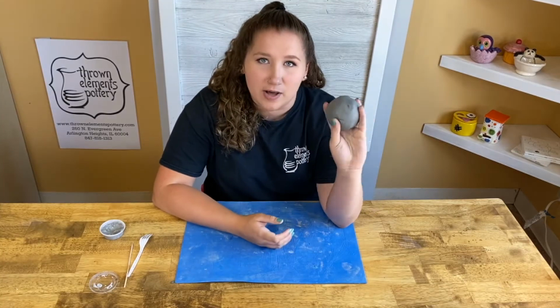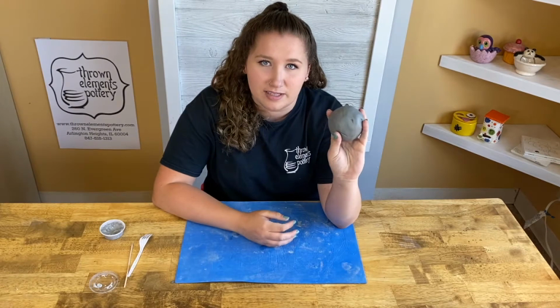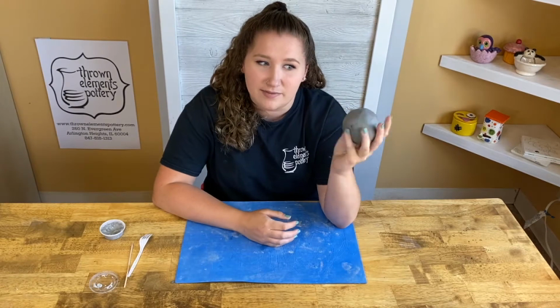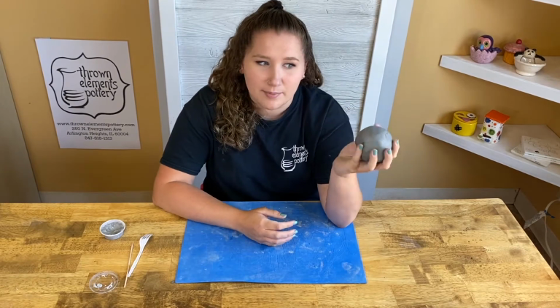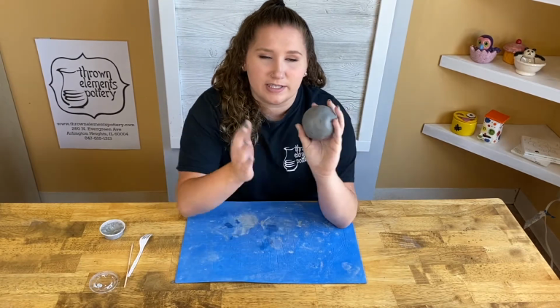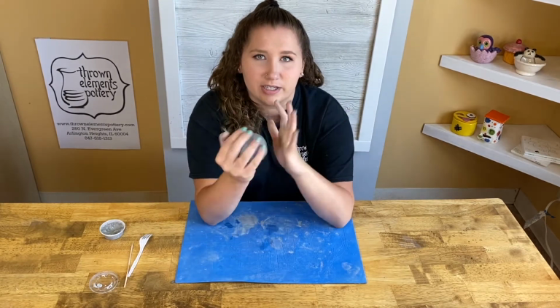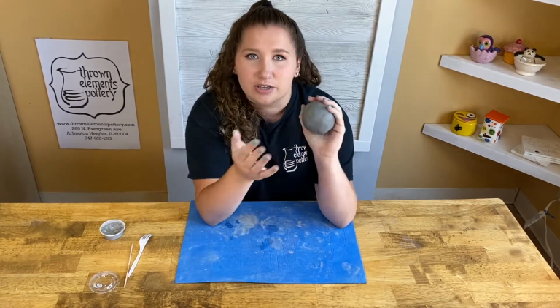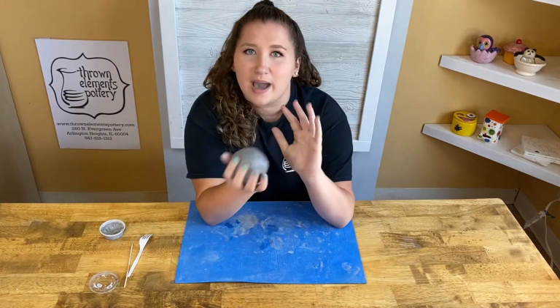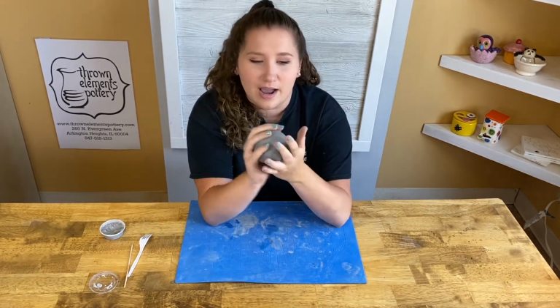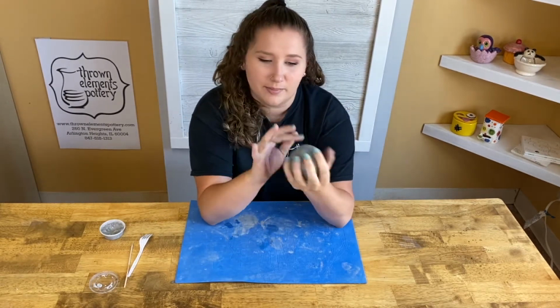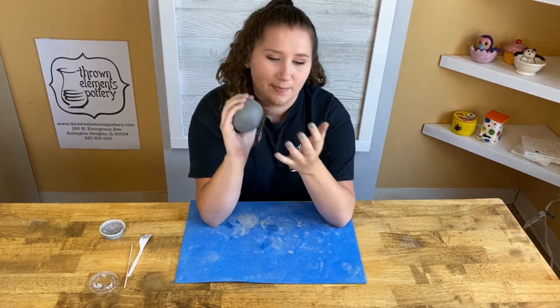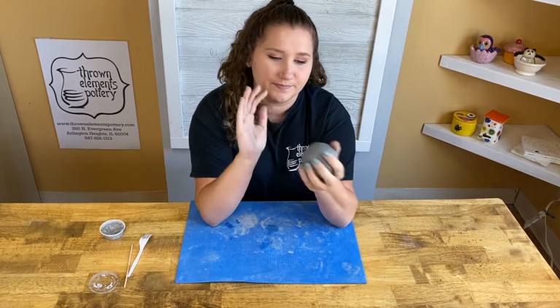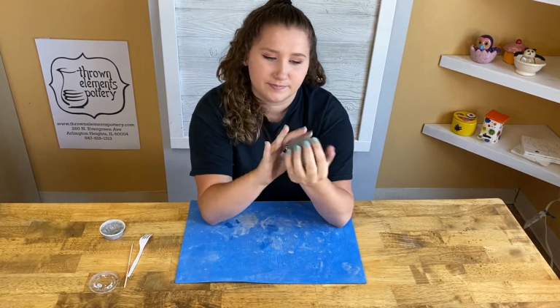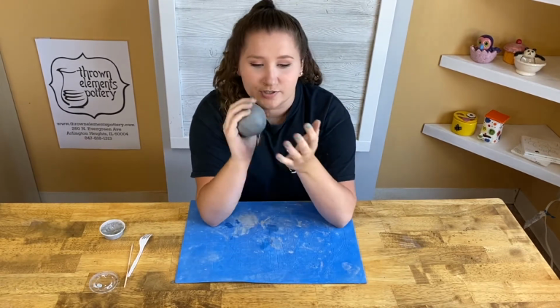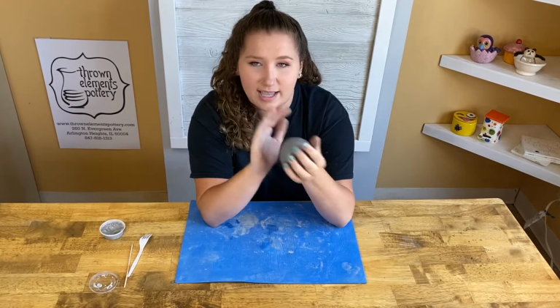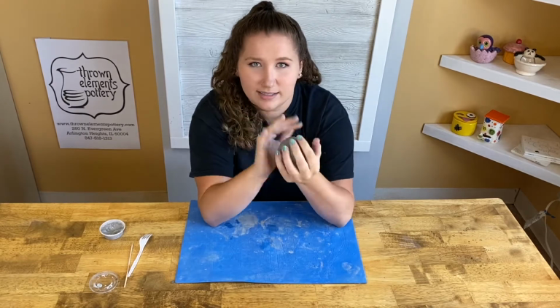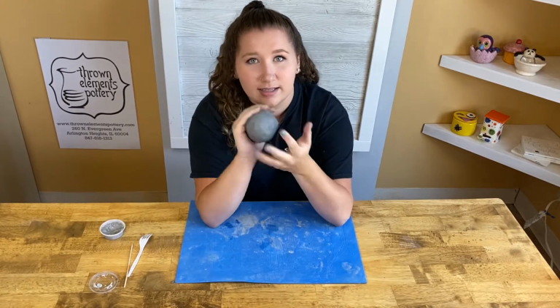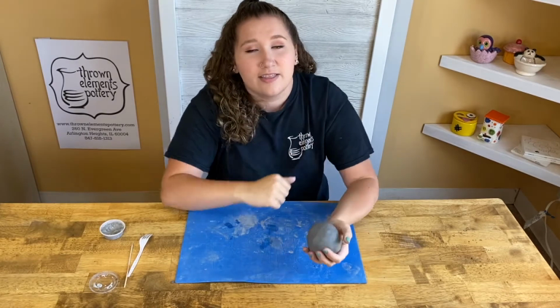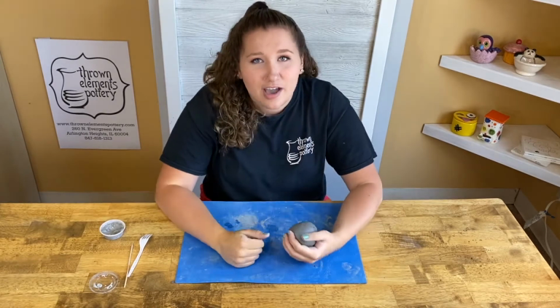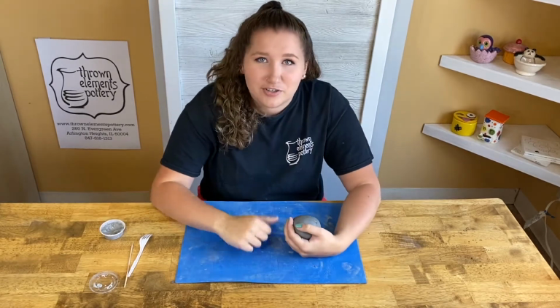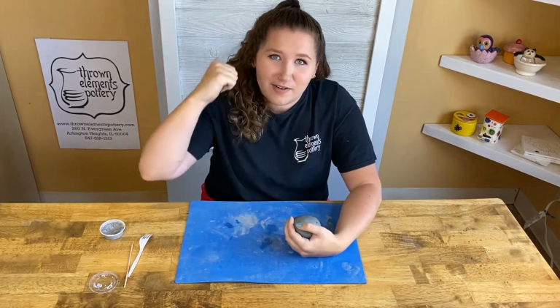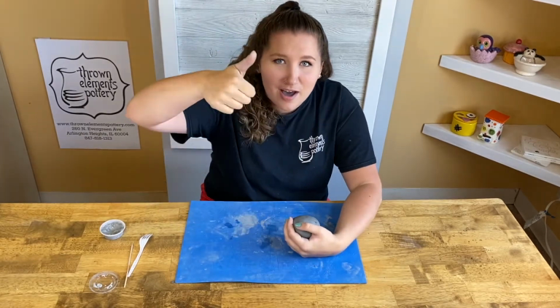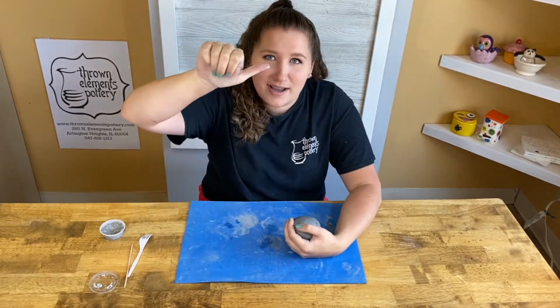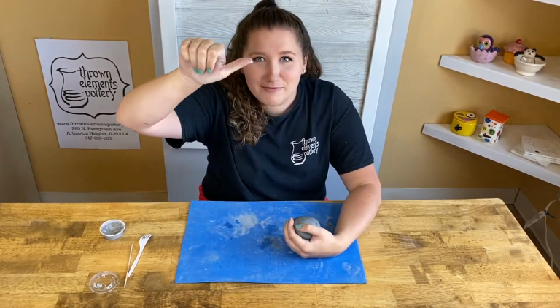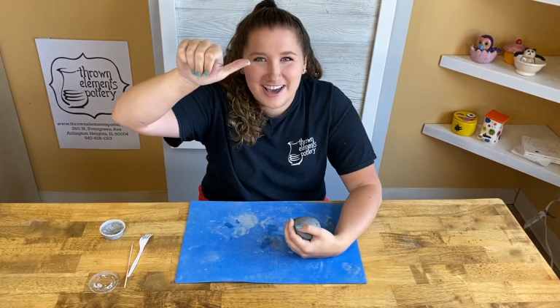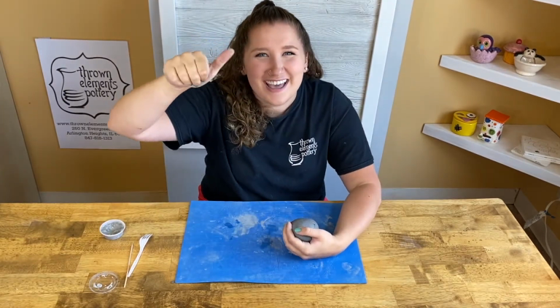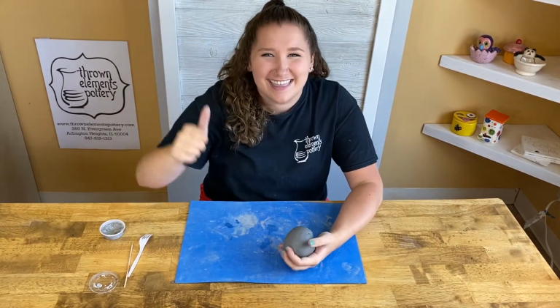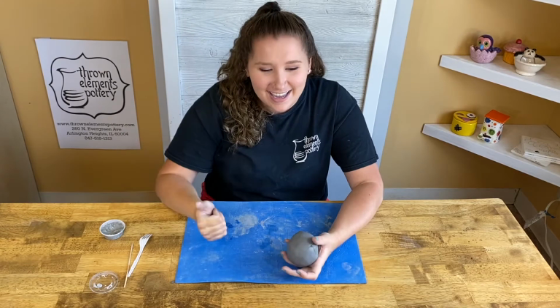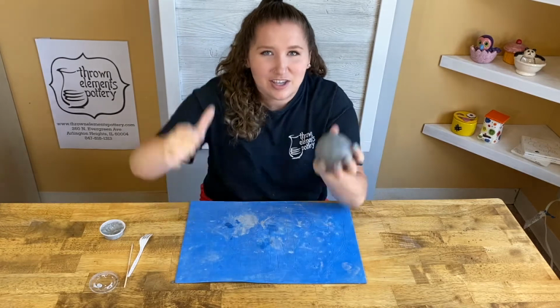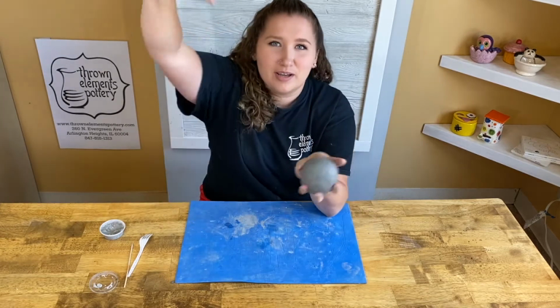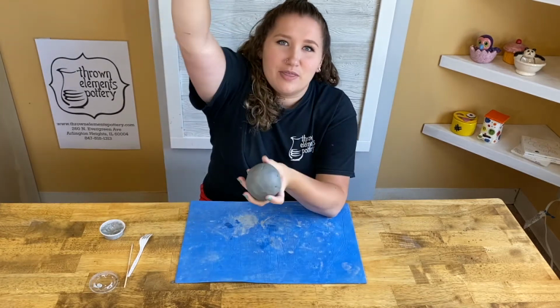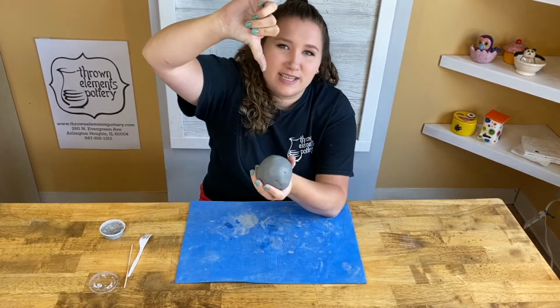To start making a pinch pot, you need to have a ball of clay. If it's not perfectly circular, you can just pat it around a little bit like that. Then you have to choose your favorite thumb — mine's my right thumb — and then you'll want to do a thumbs down.